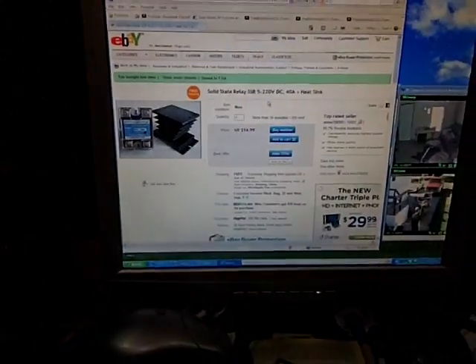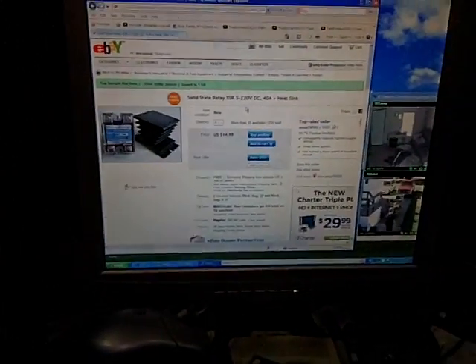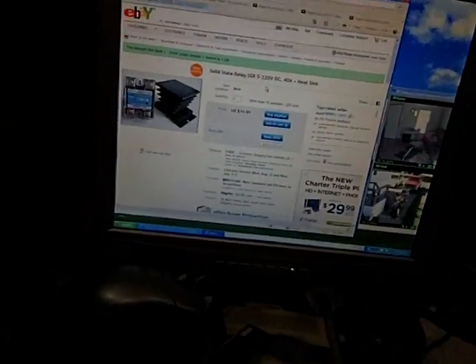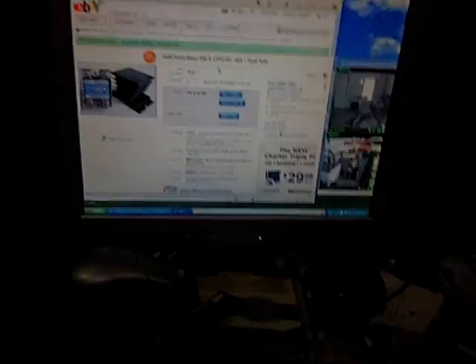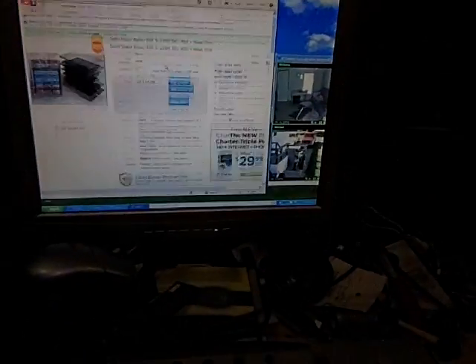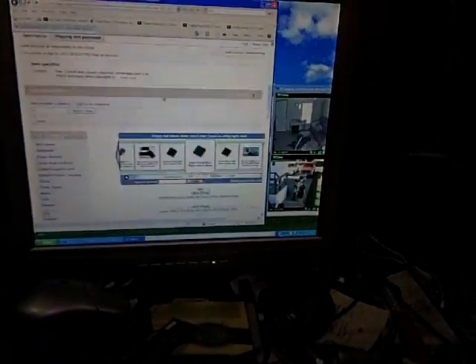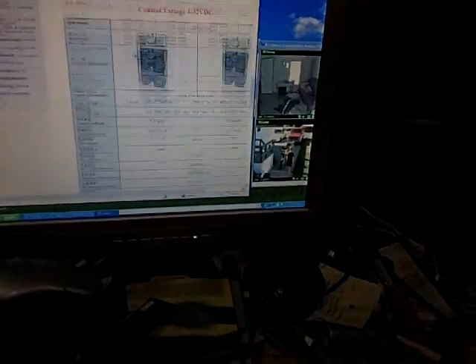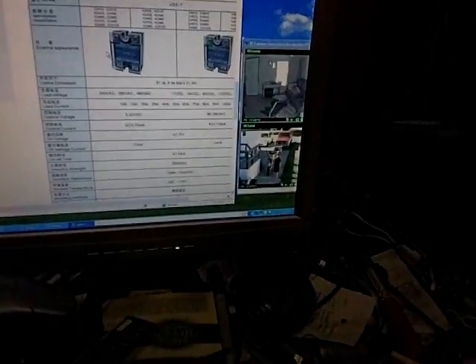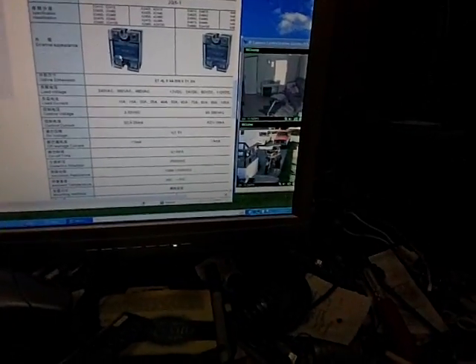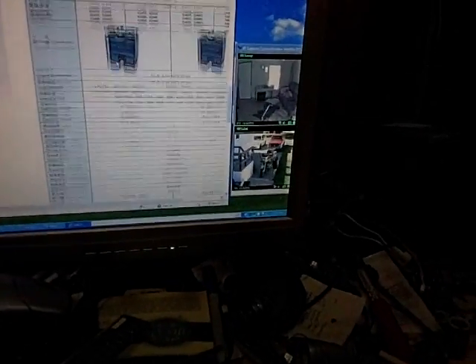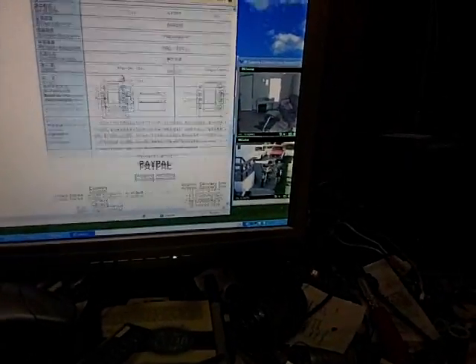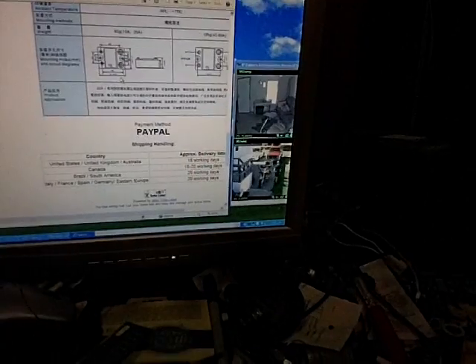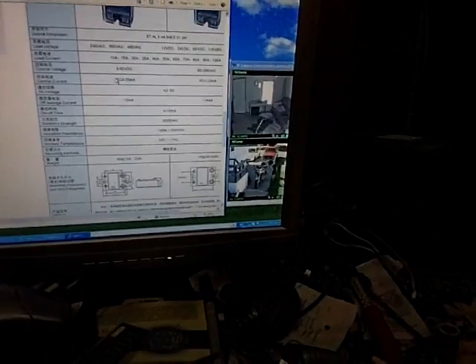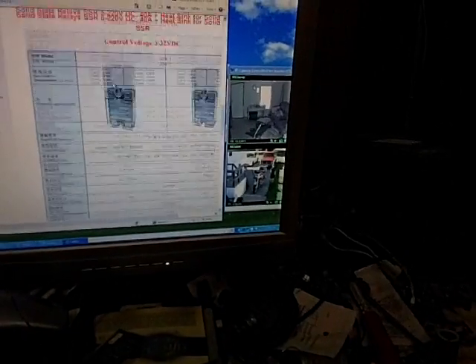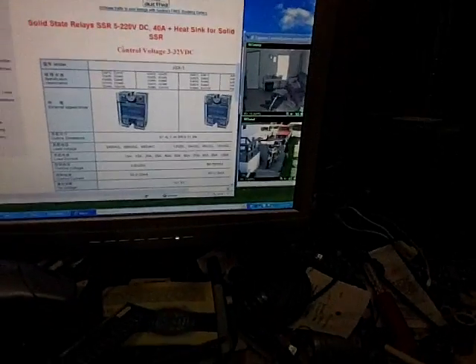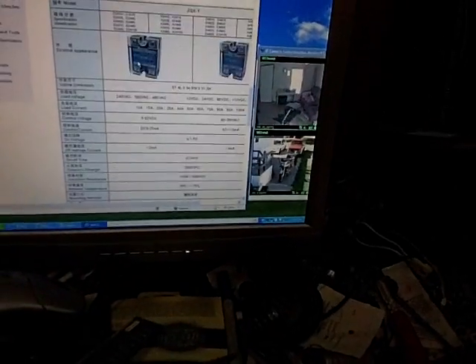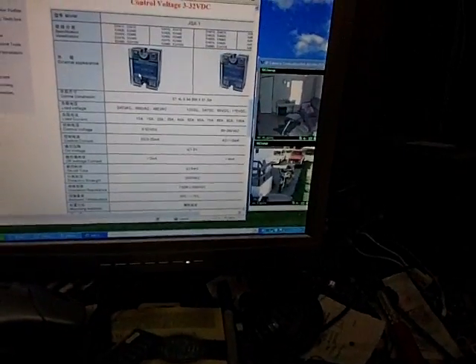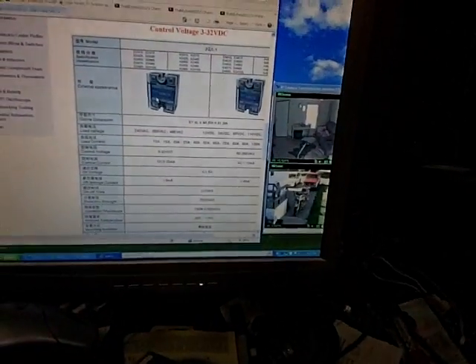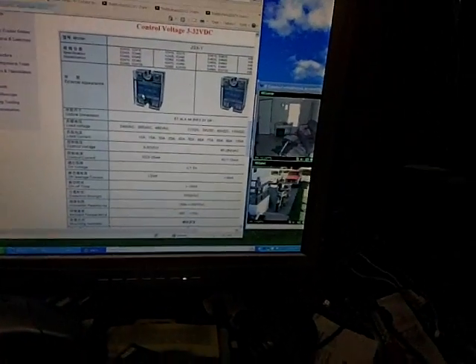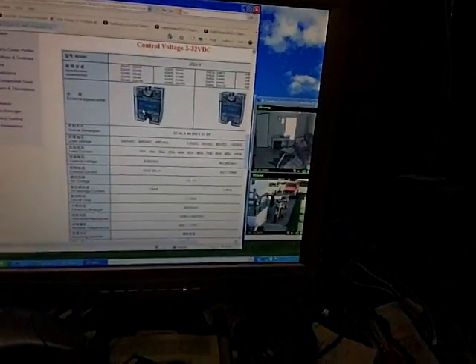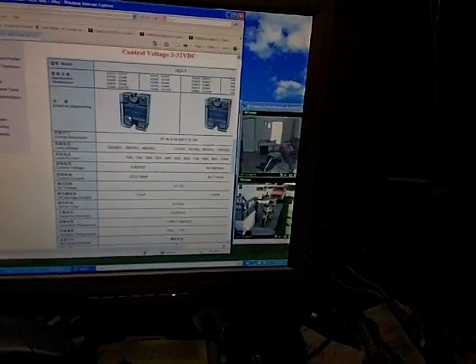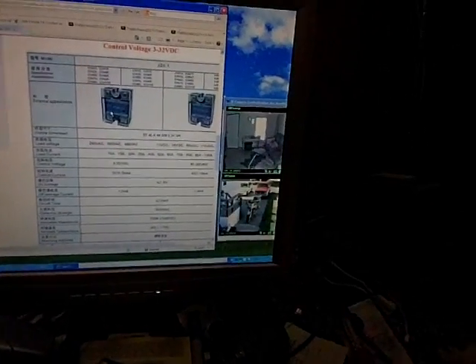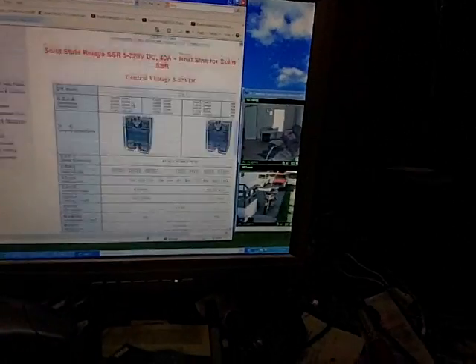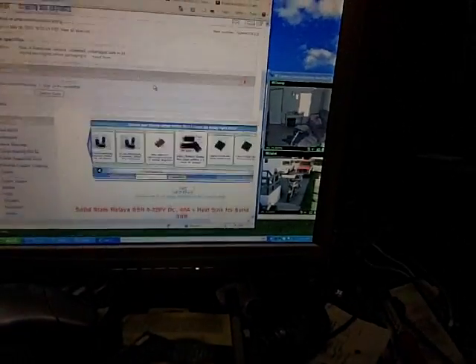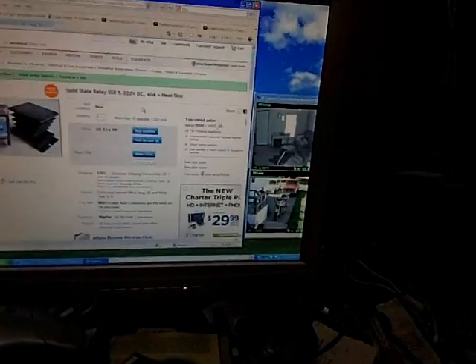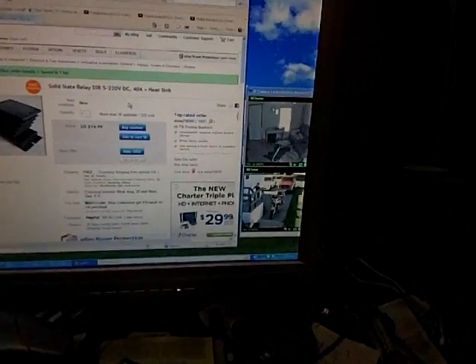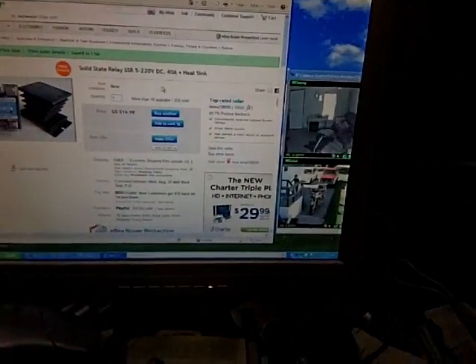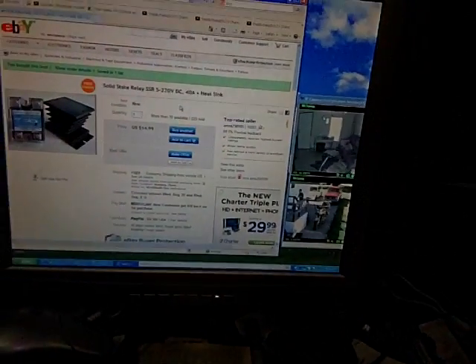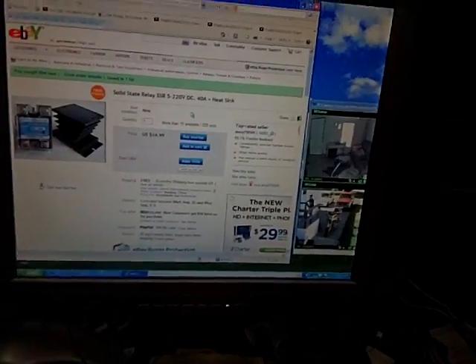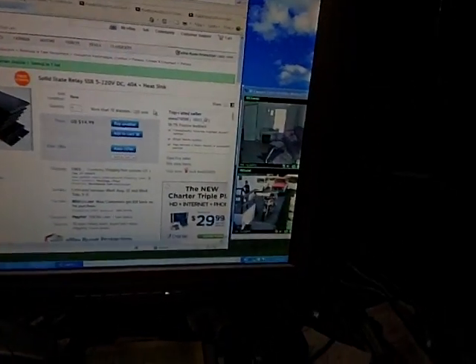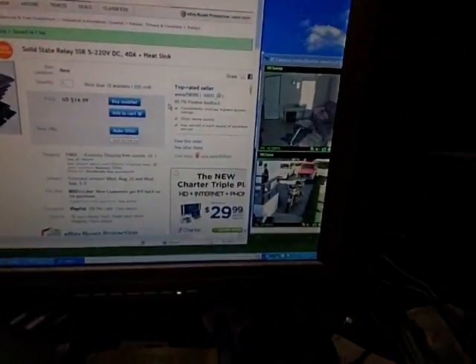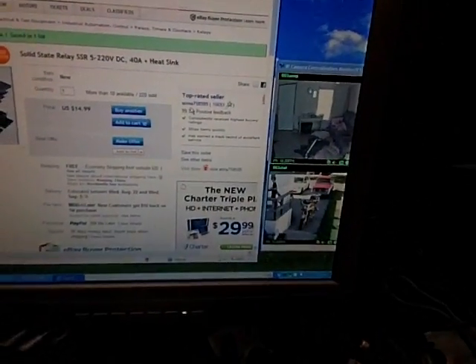So obviously the Chinese, once again, screwing those Americans over. They're underrating stuff that it's not rated at. So don't be fooled by this eBayer — don't buy from them.